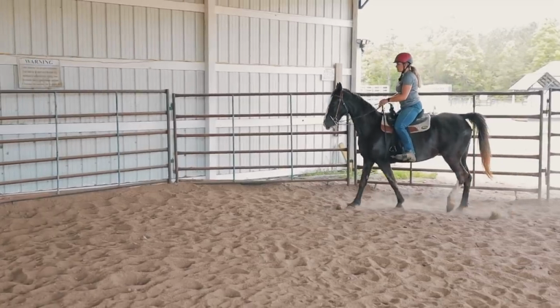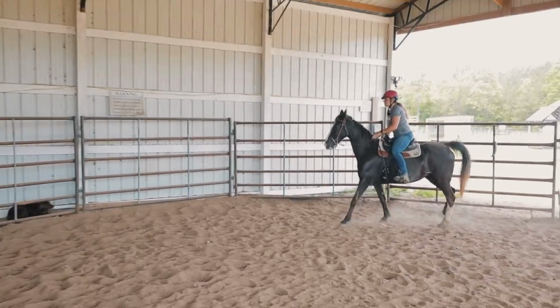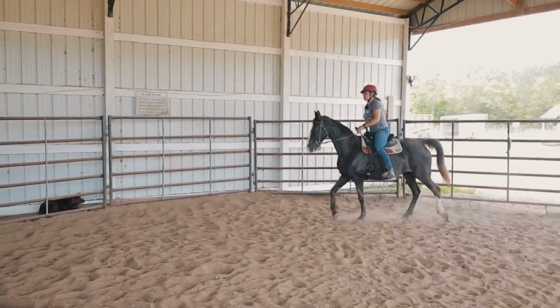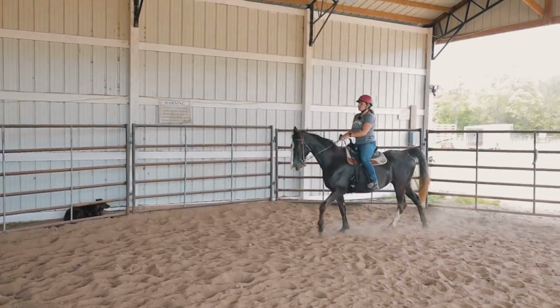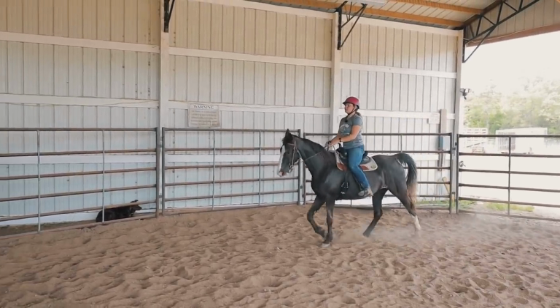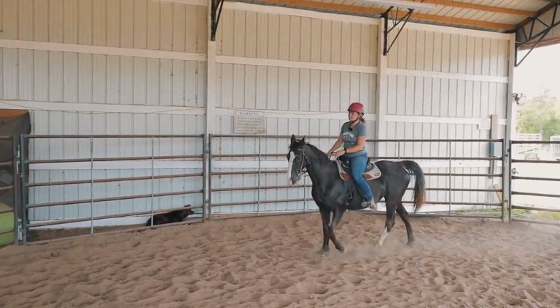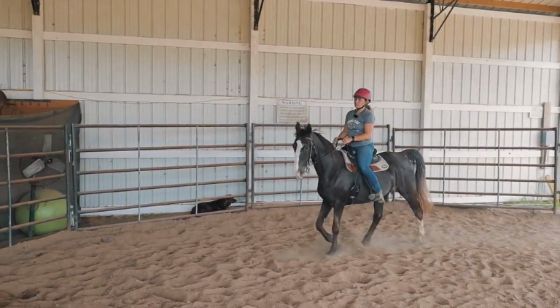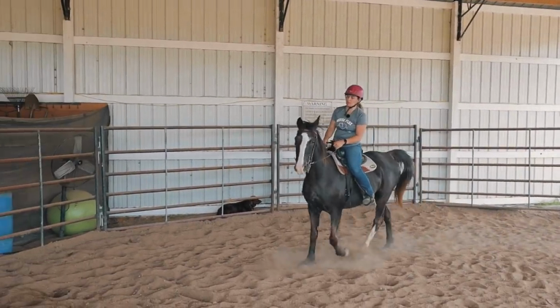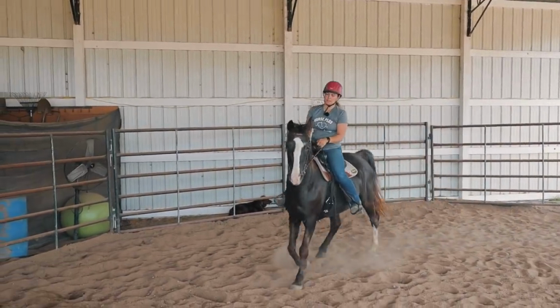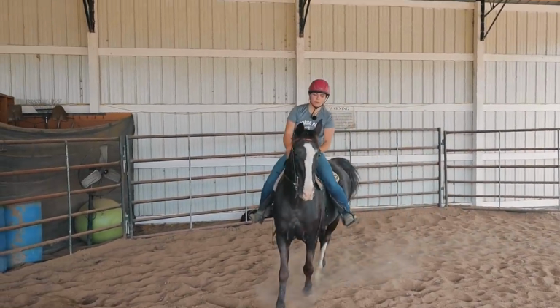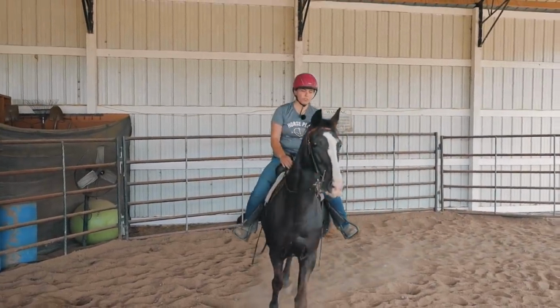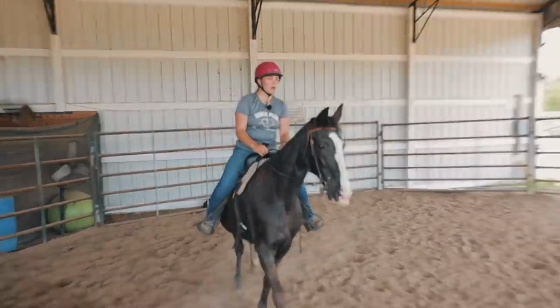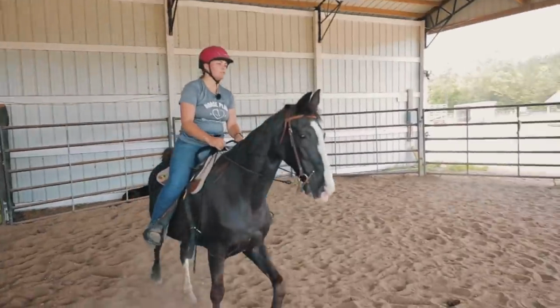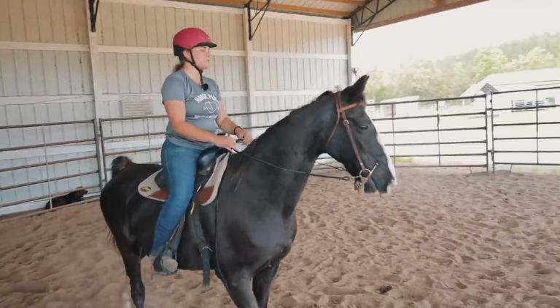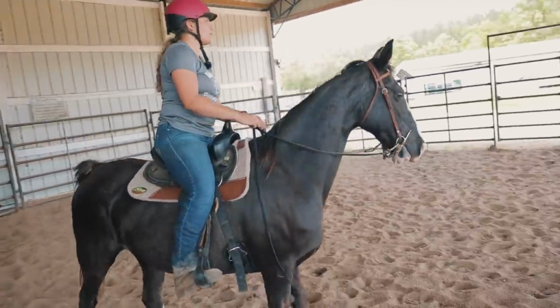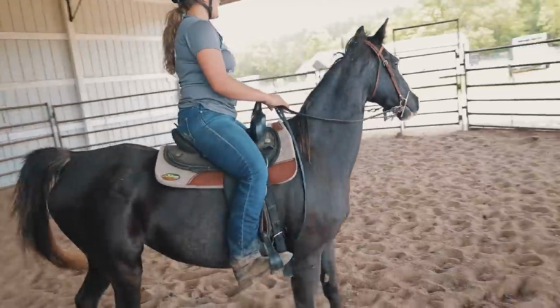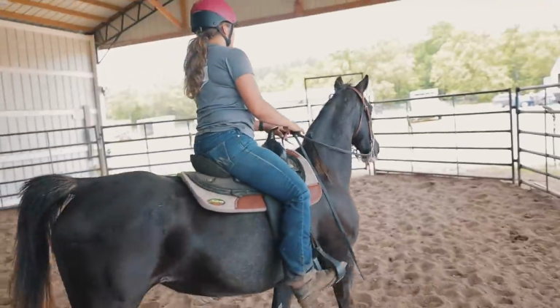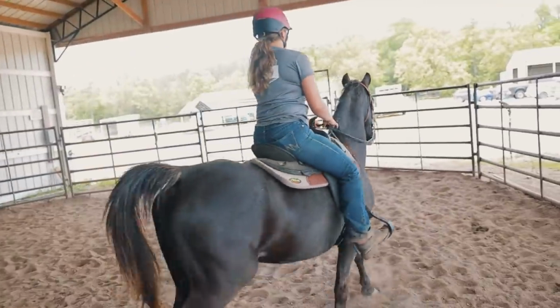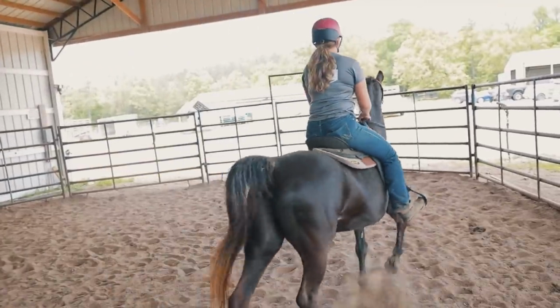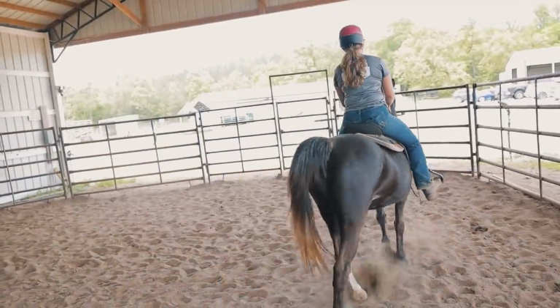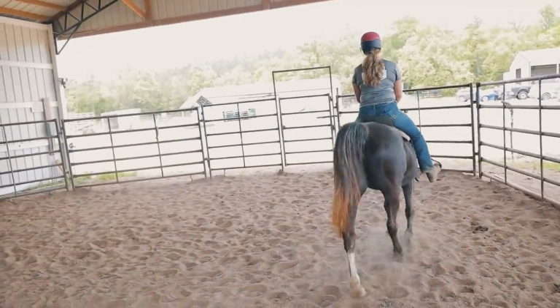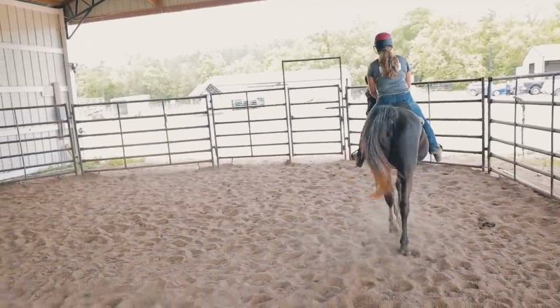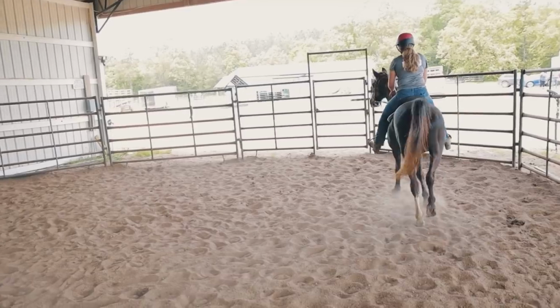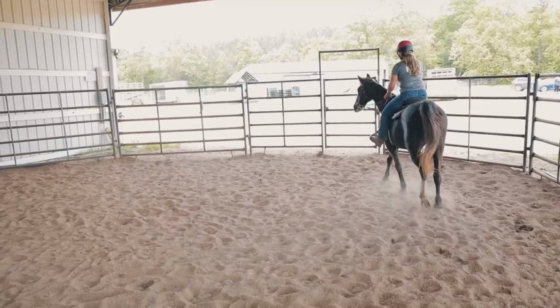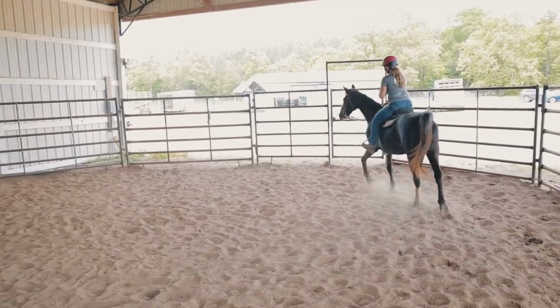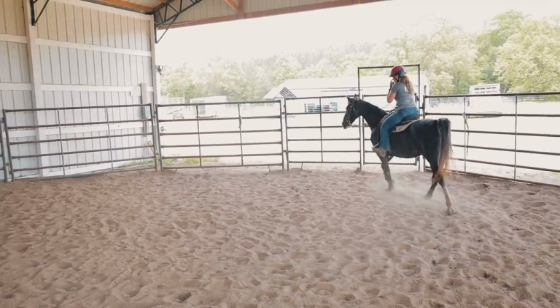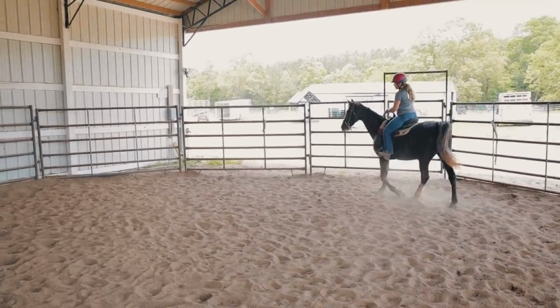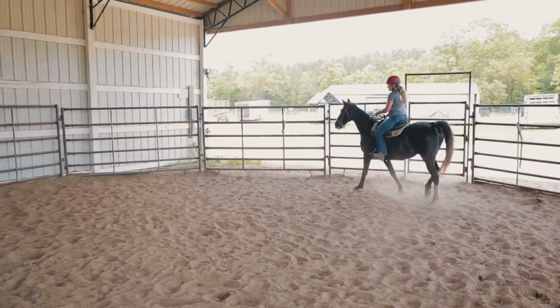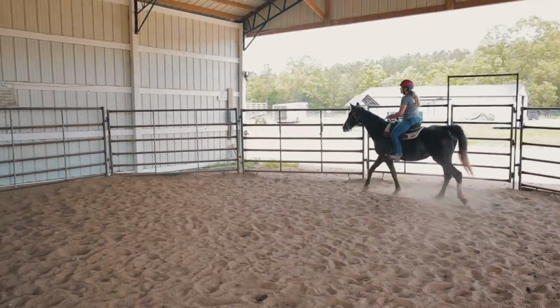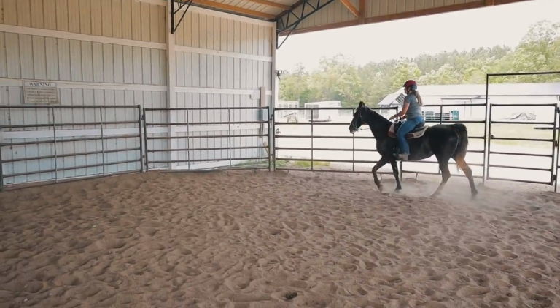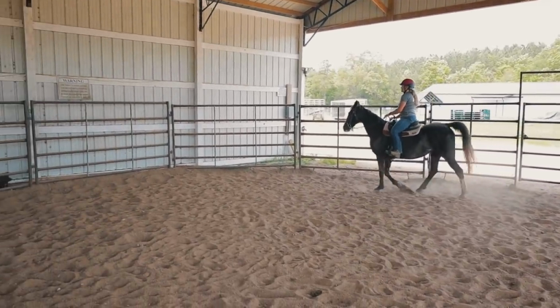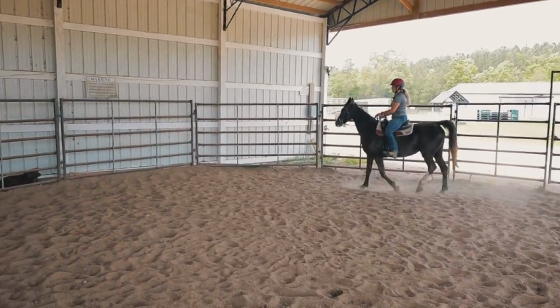Even though she did walk off a little bit, it's still less than what she did before. Before, she would just walk off as soon as you thought about getting on. She does get bored just kind of going around in circles in the round pen.